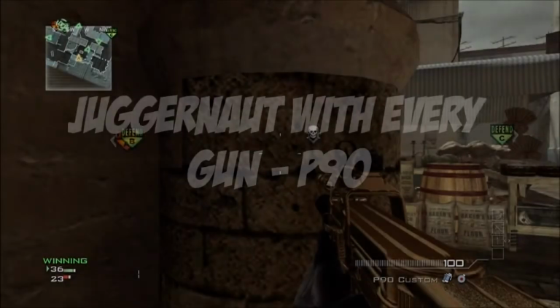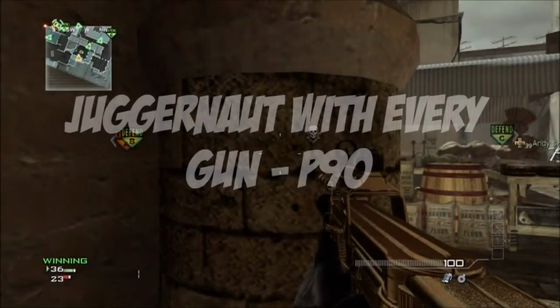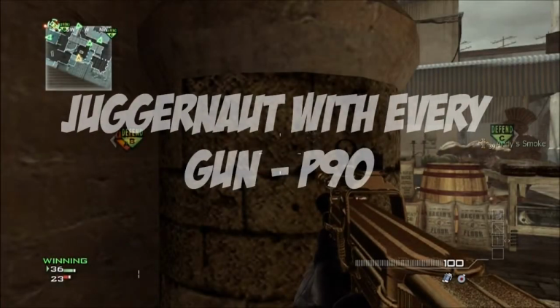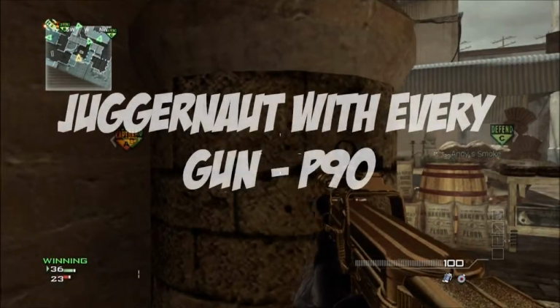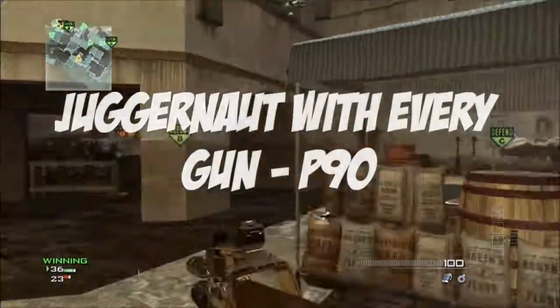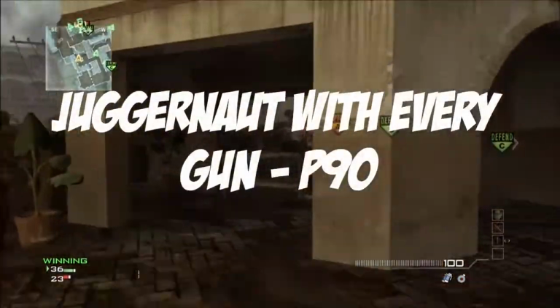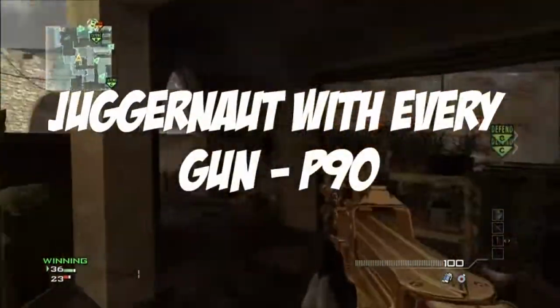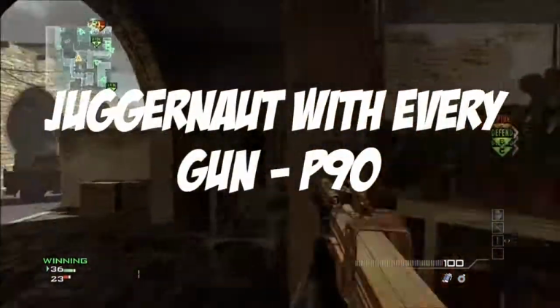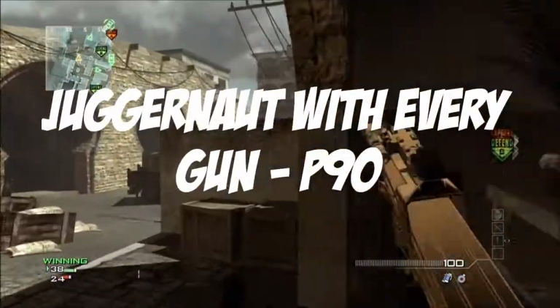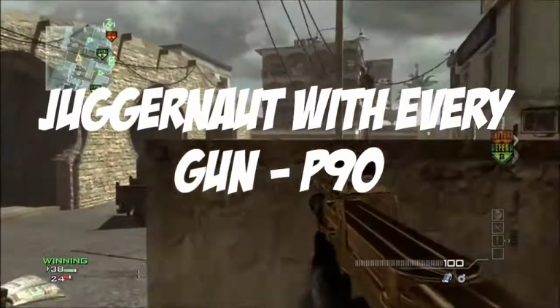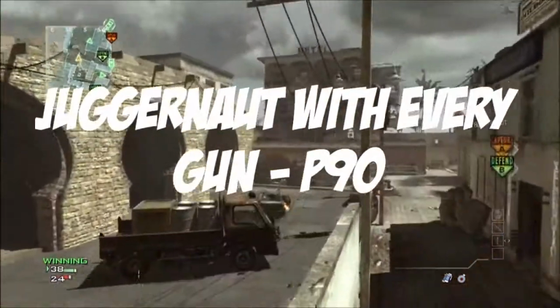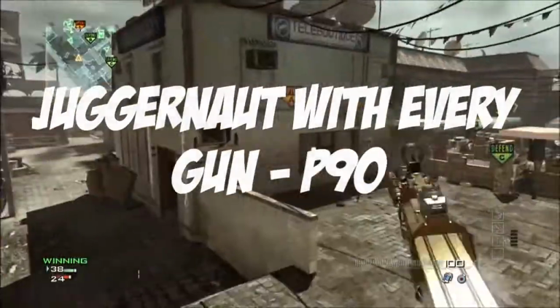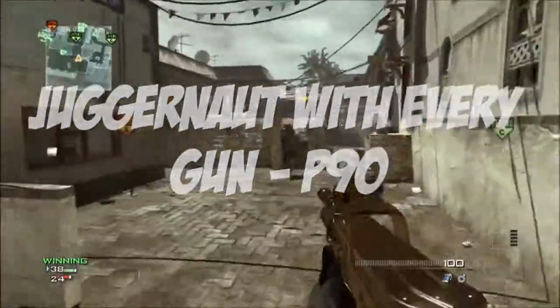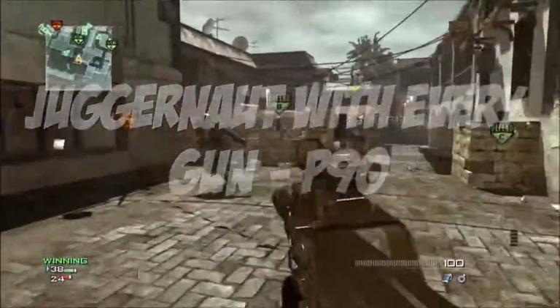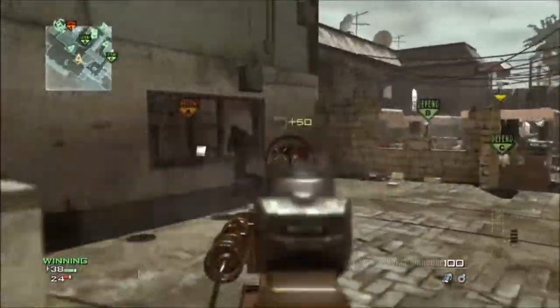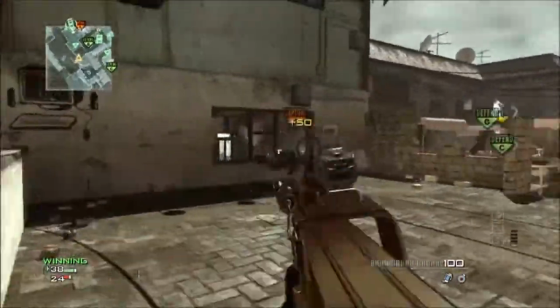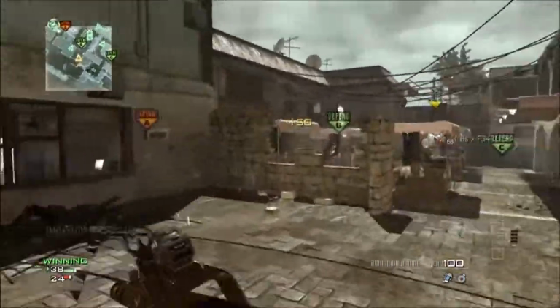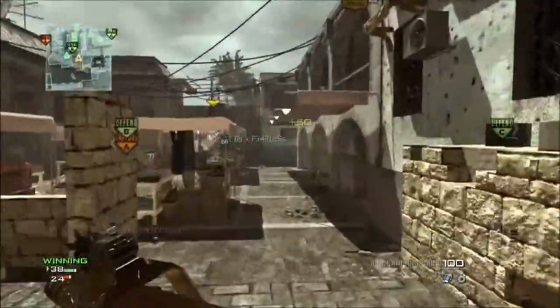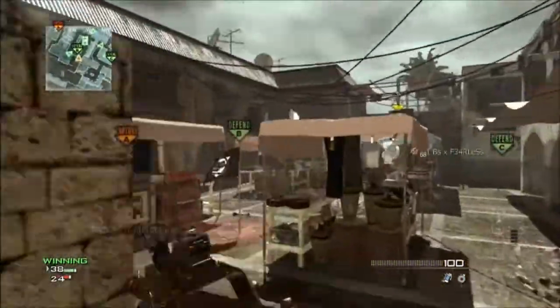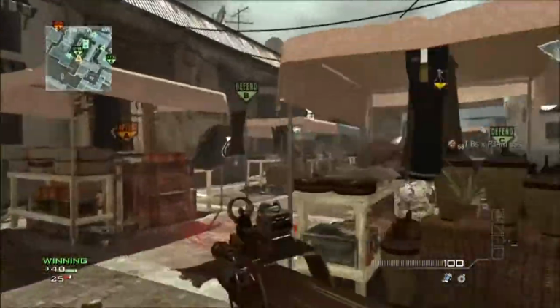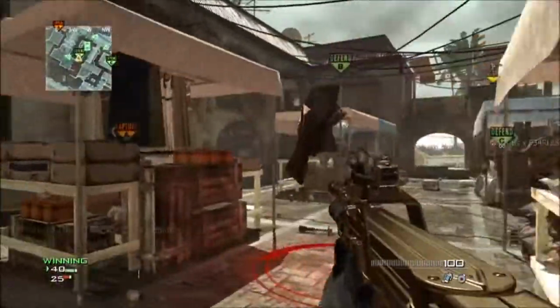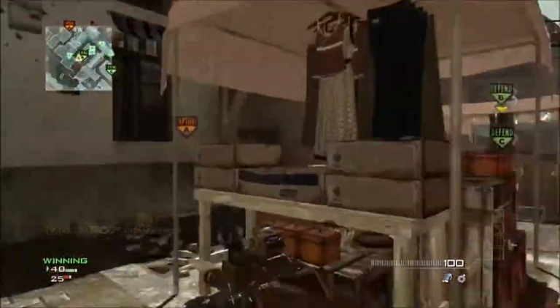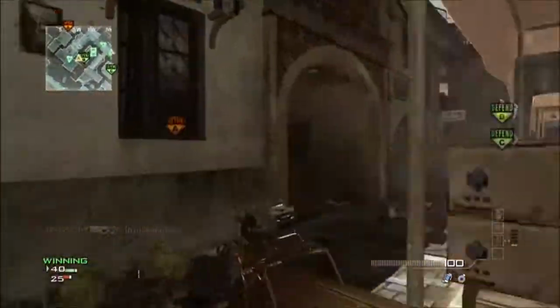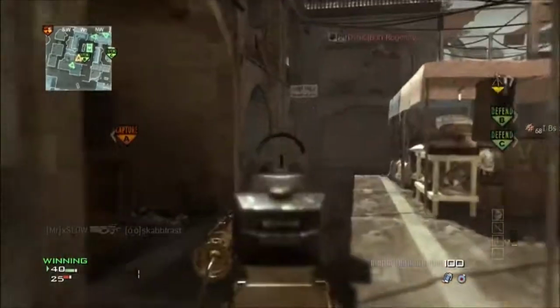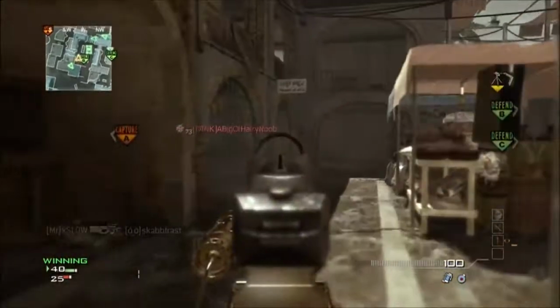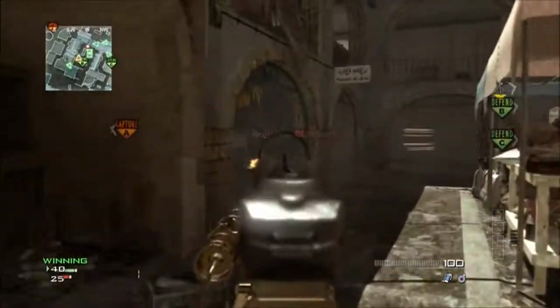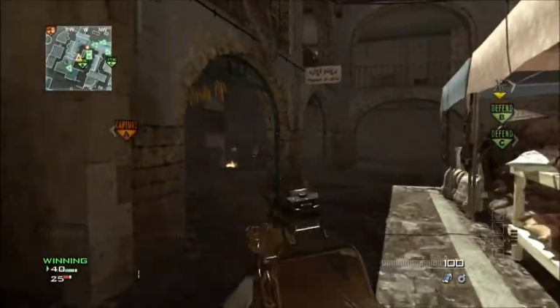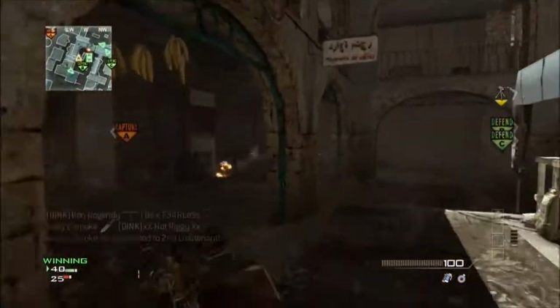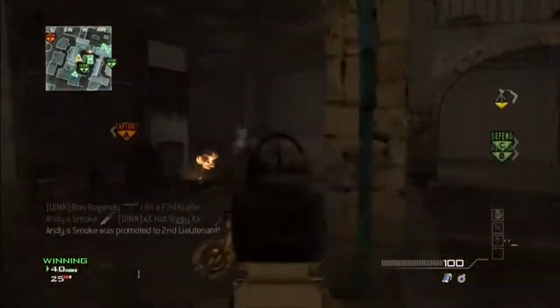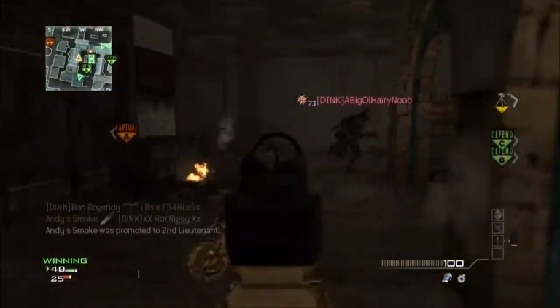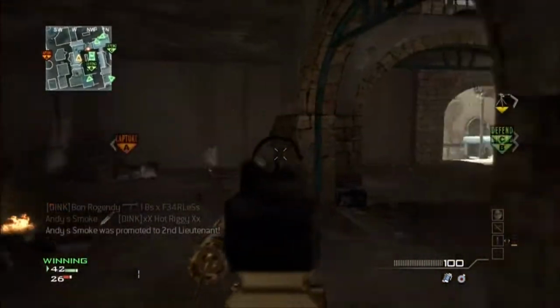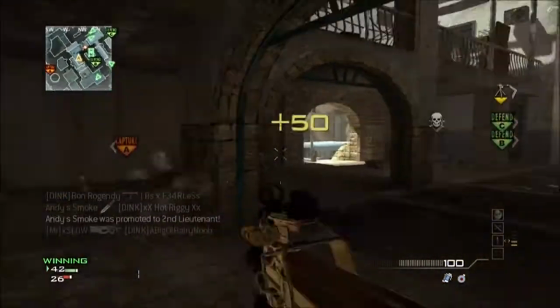What is going on guys, my name is Lowe with the Cernando and welcome back to another episode of Juggernaut with every gun. Today we're going to be using the P90, as you may see on the screen. We're going to be using the silencer and rapid fire on this gun — the two attachments — which is pretty awesome.